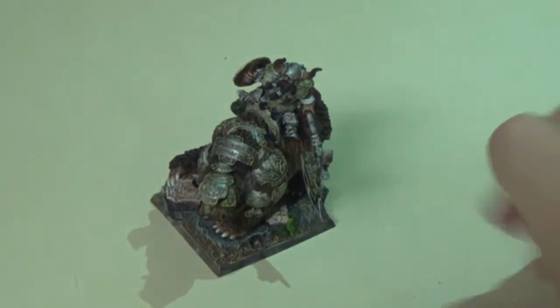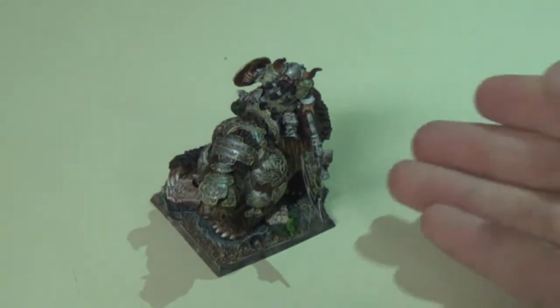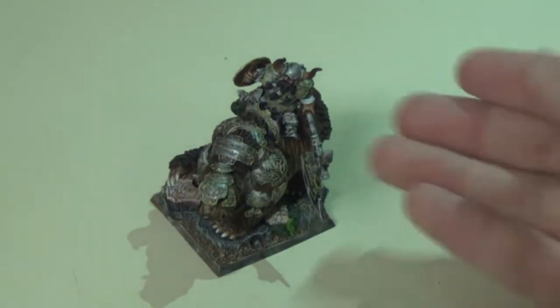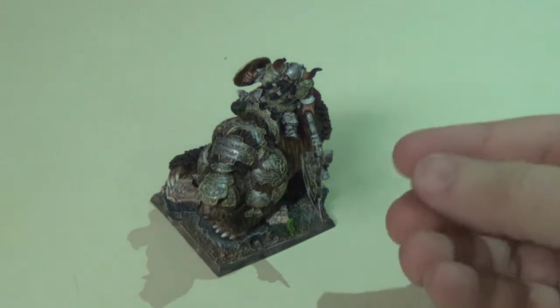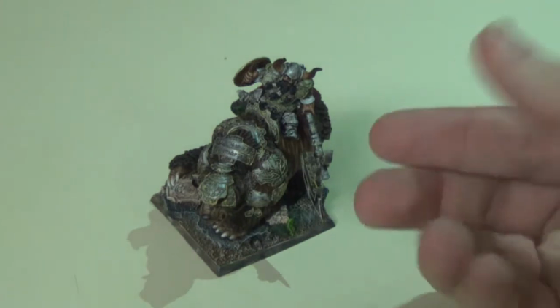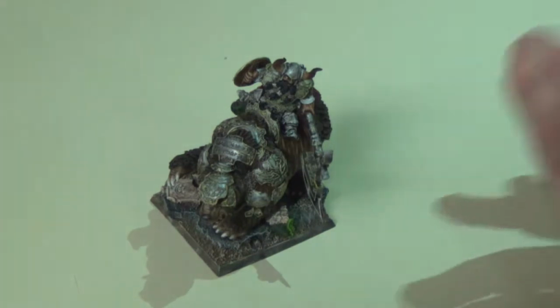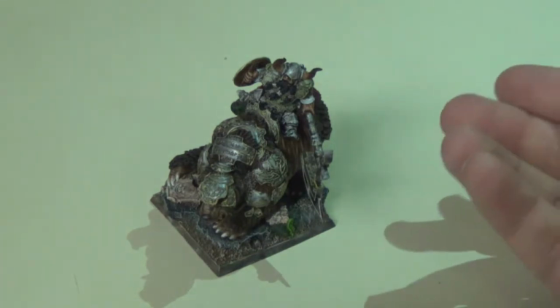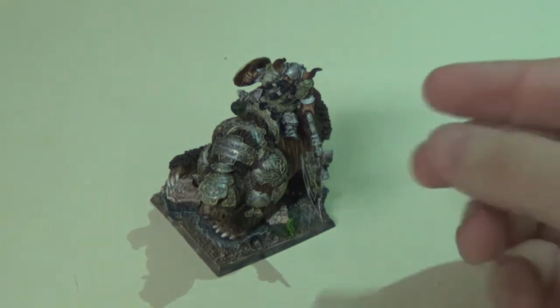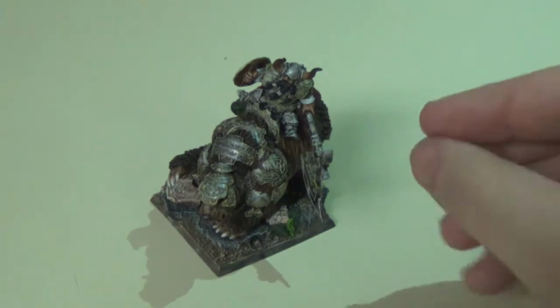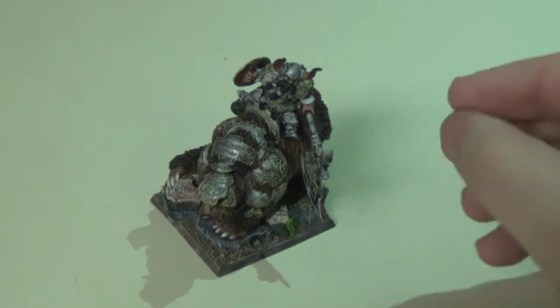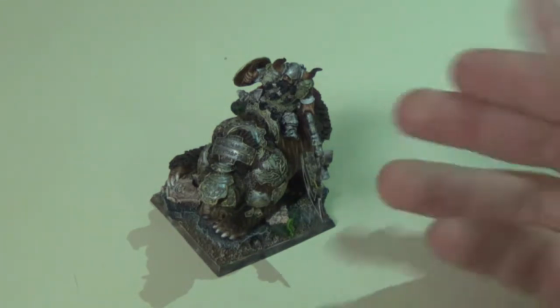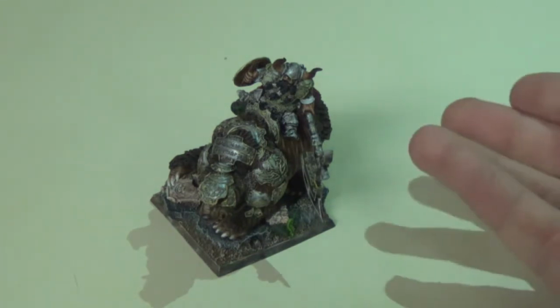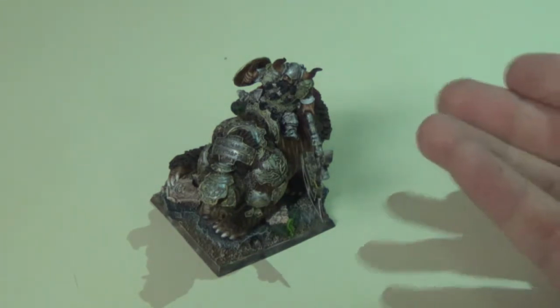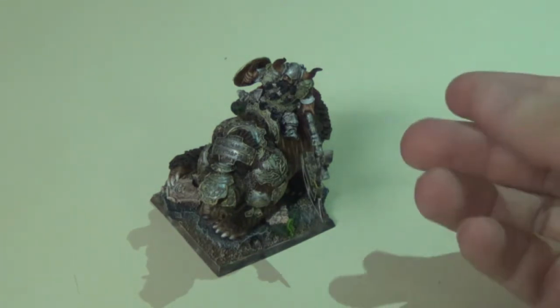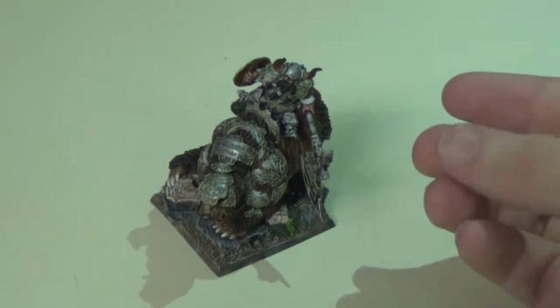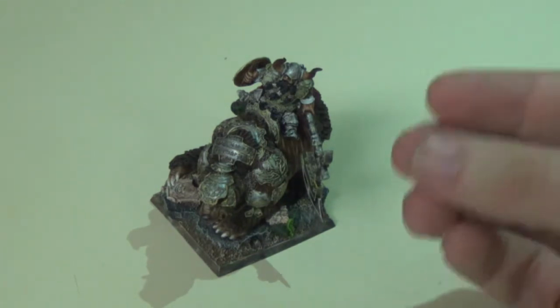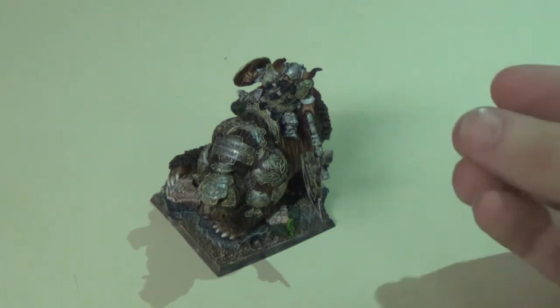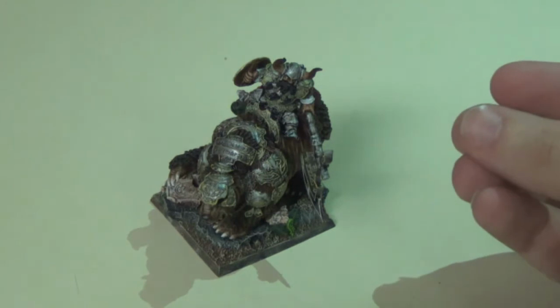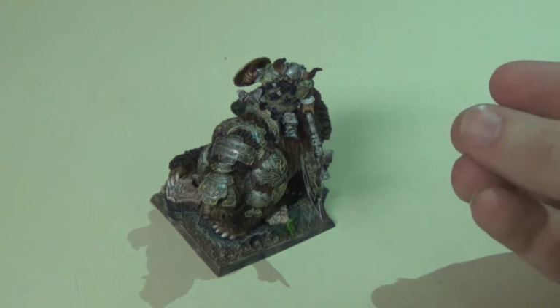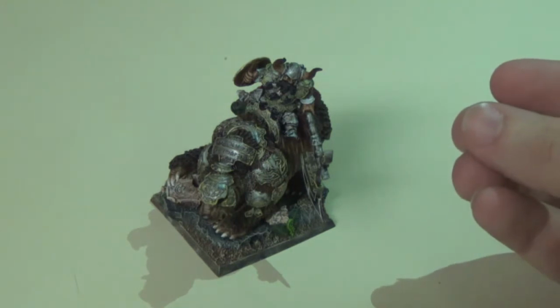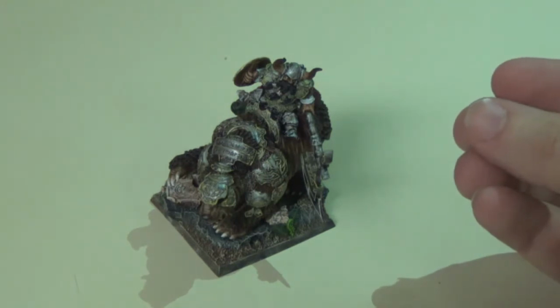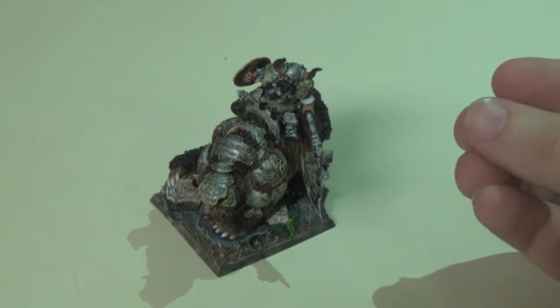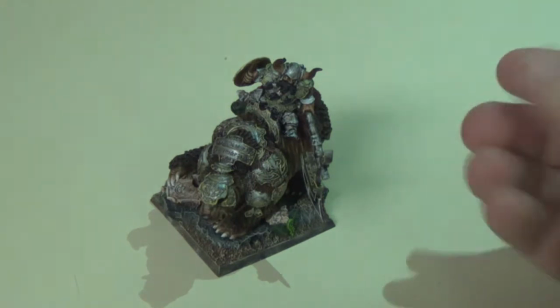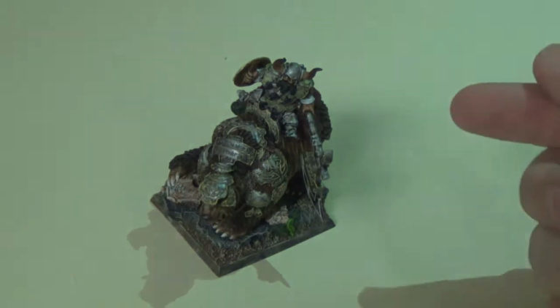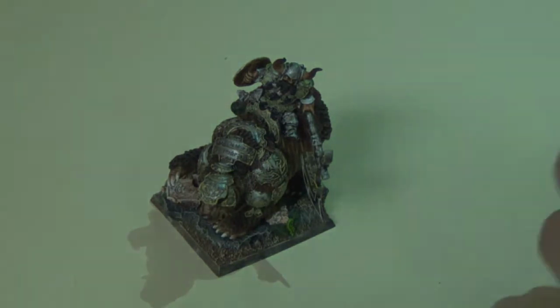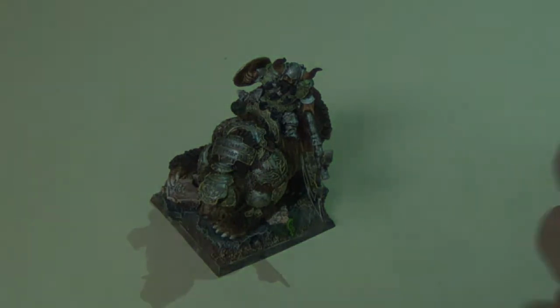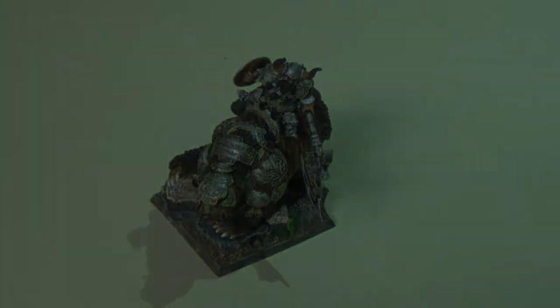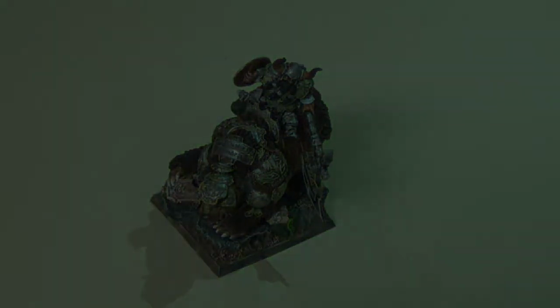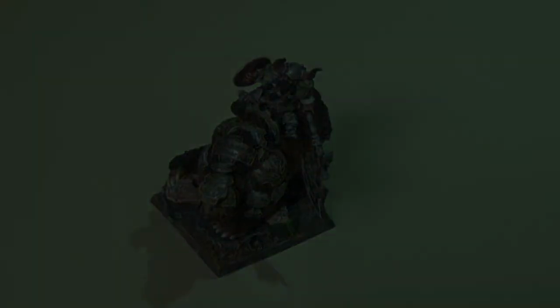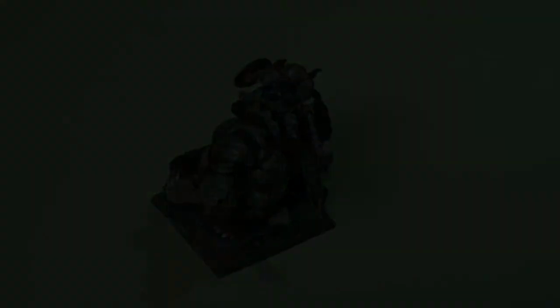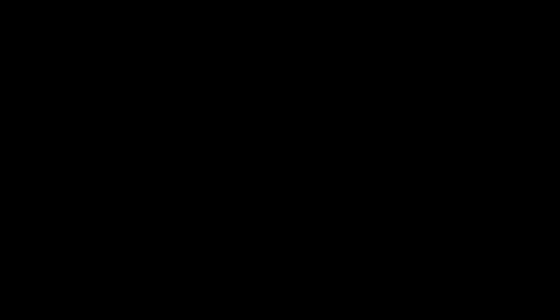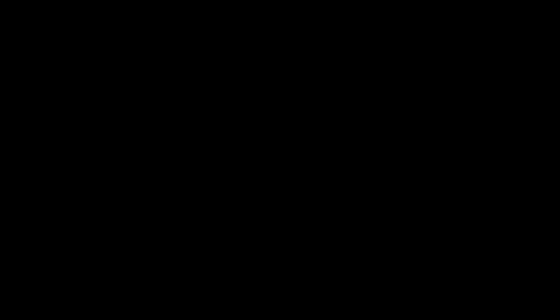That's it for me. I really think this model turned out really well, and I hope it has given you guys some ideas if you decide to pick up a couple of Skyborne Miniatures yourselves. Thanks for watching the Stoneforge Gaming video.